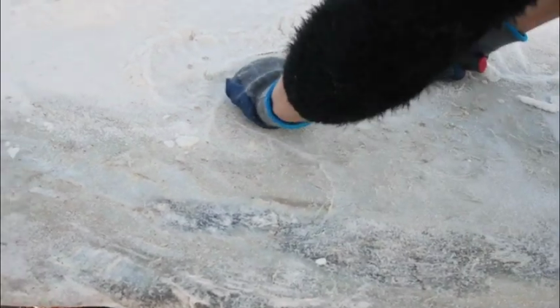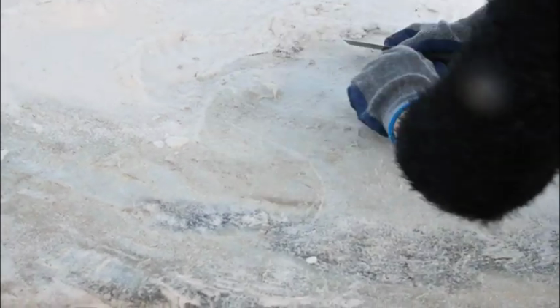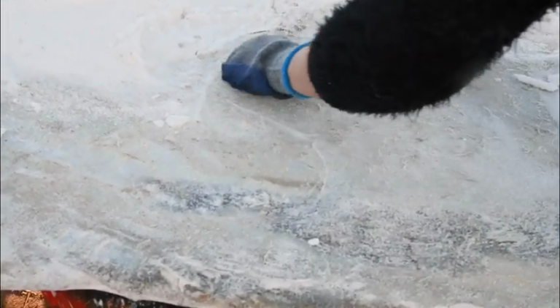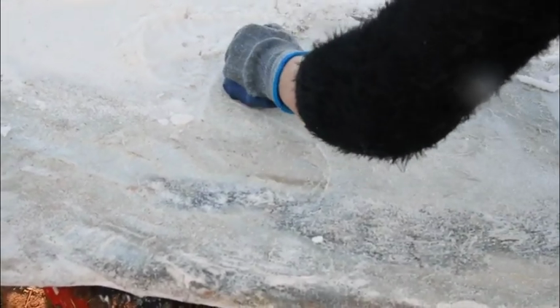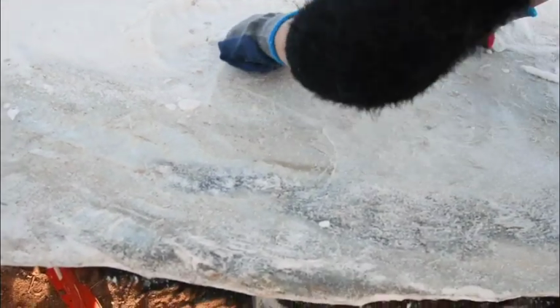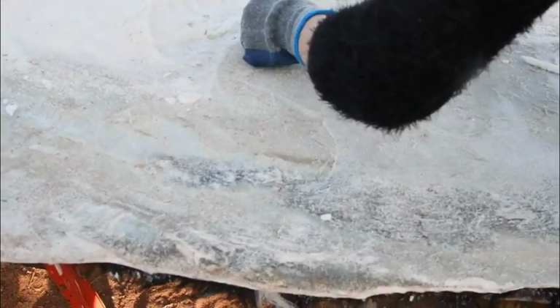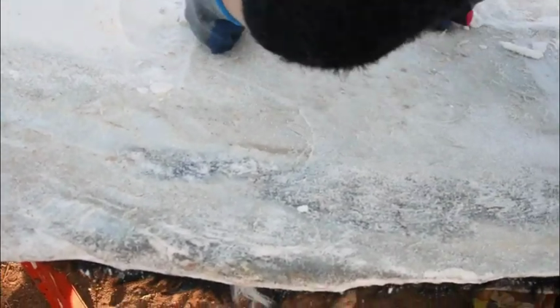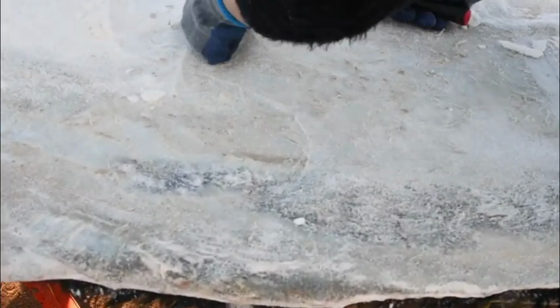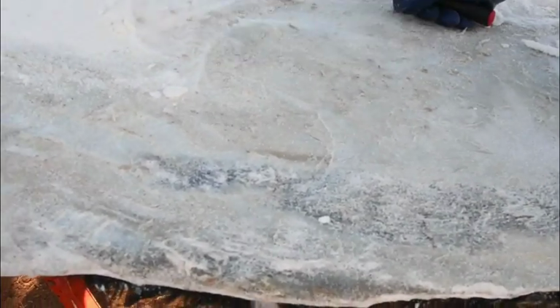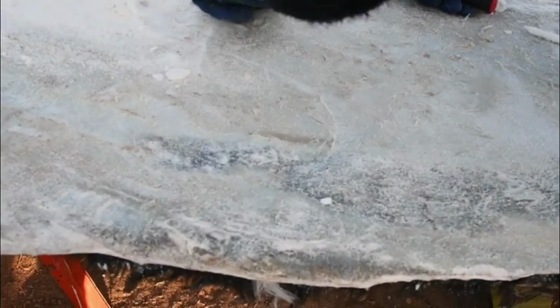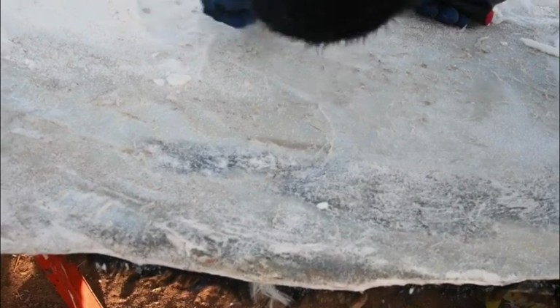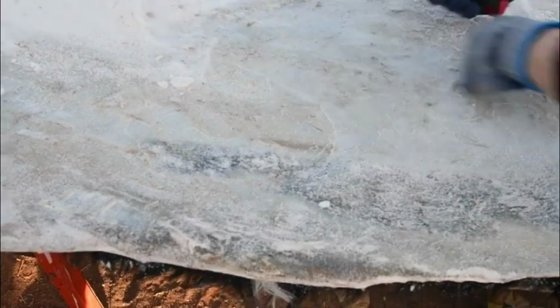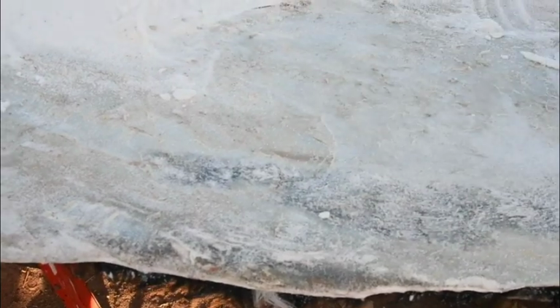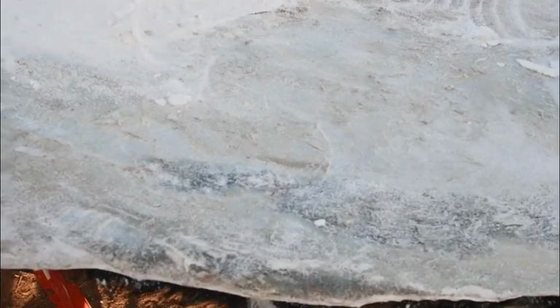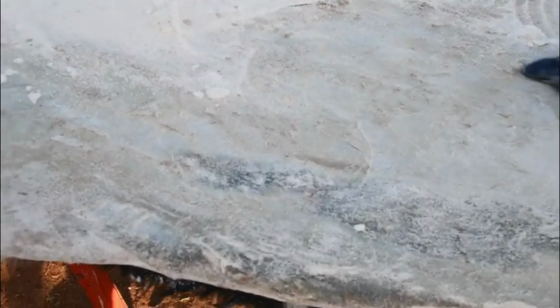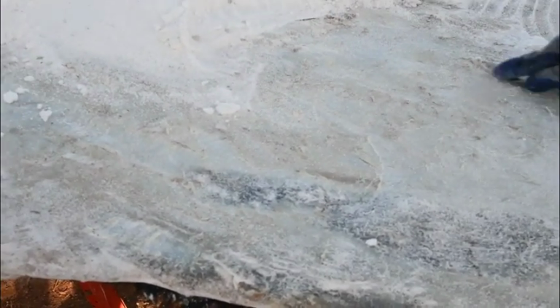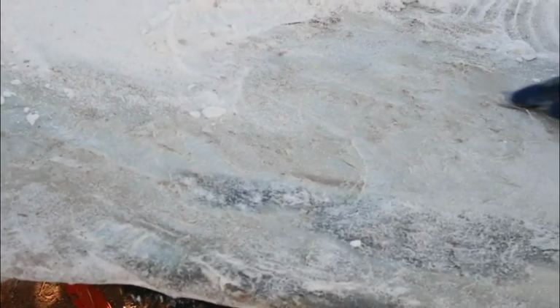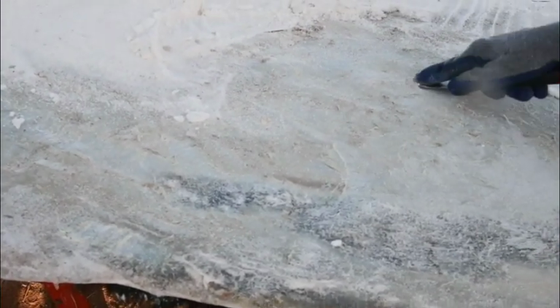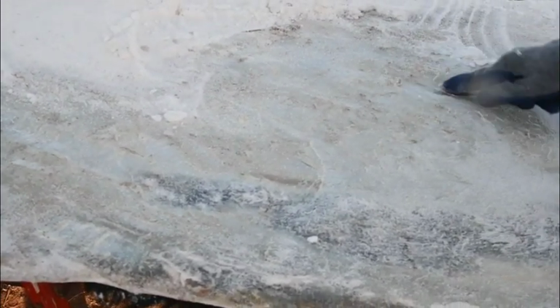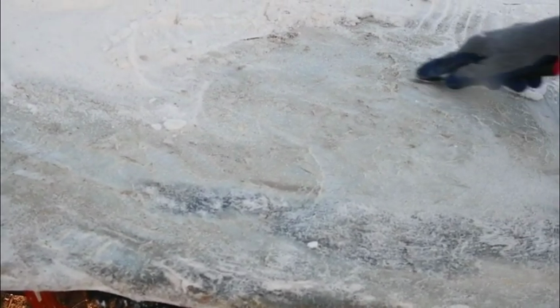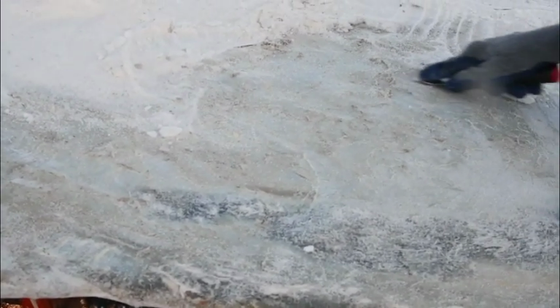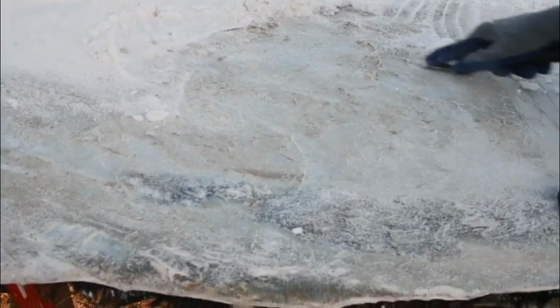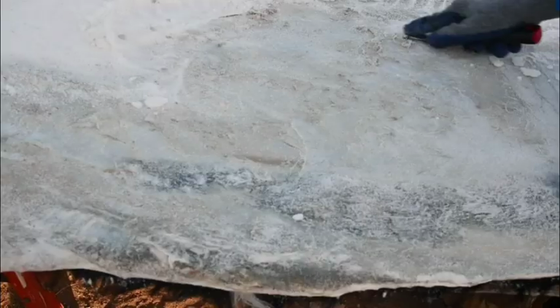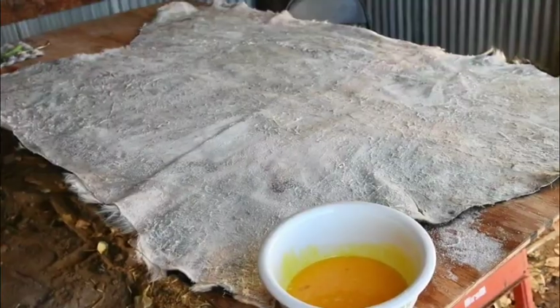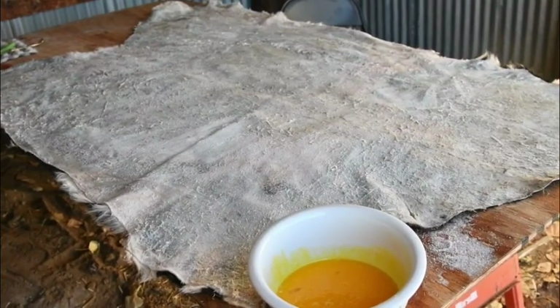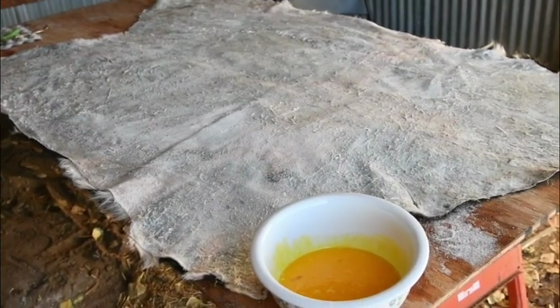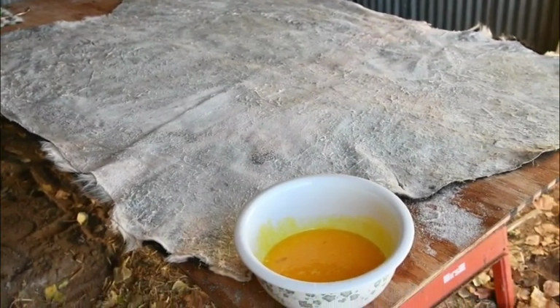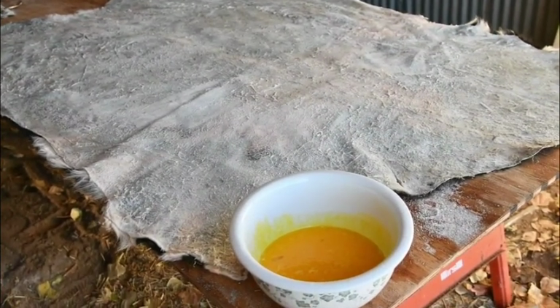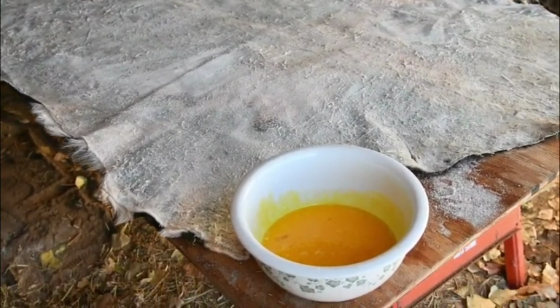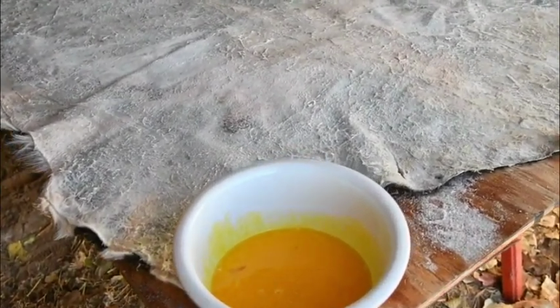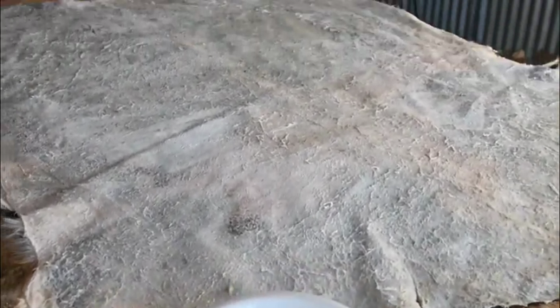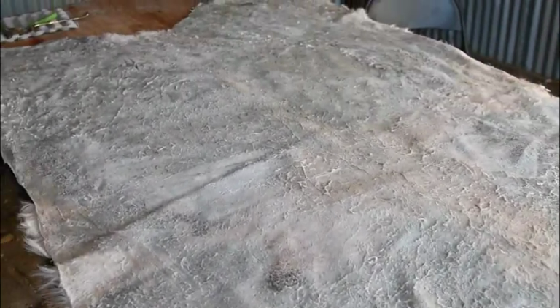There are many different ways to tan a cowhide. My advice is to look at the different ways and then find one that you want to do and stick with it. Since we live in the country, many of our neighbors raise cows for meat. We were gifted with this cowhide.